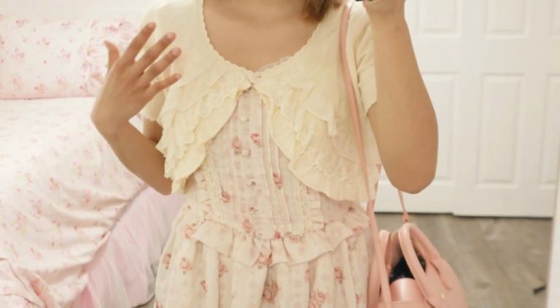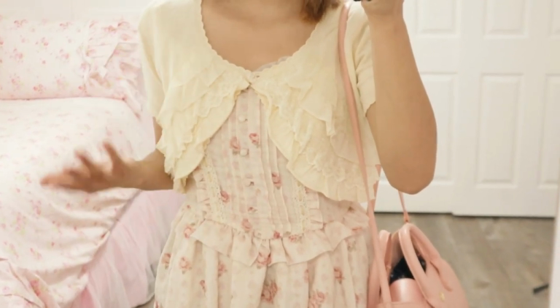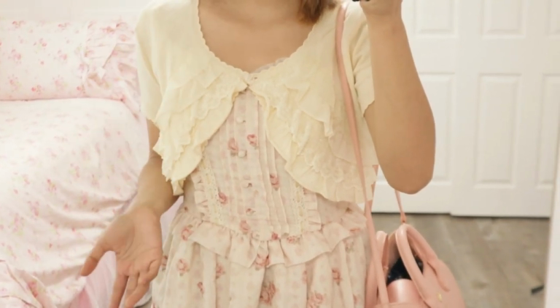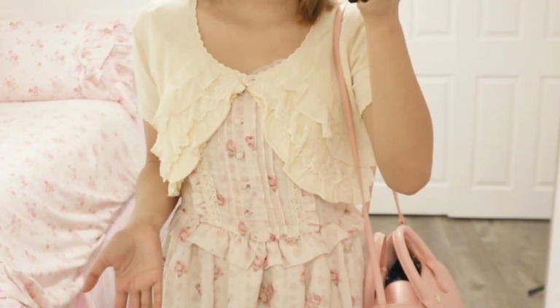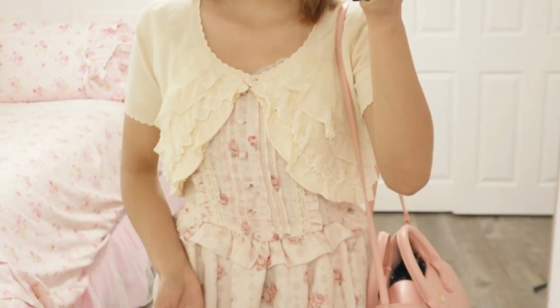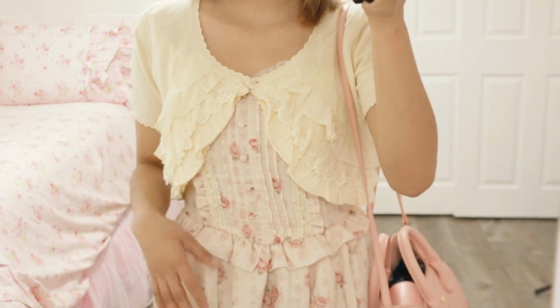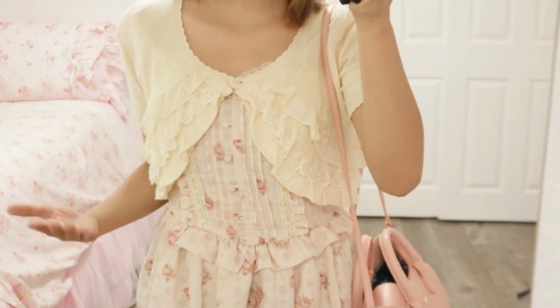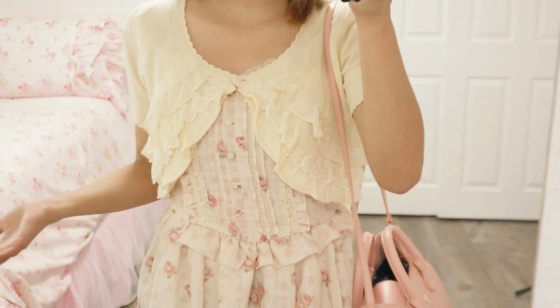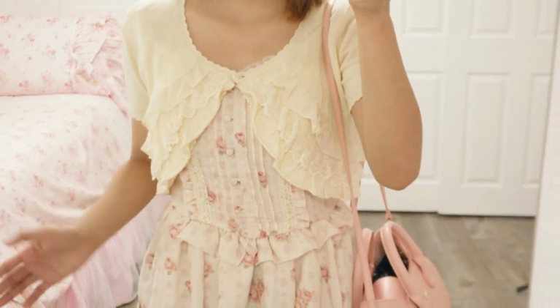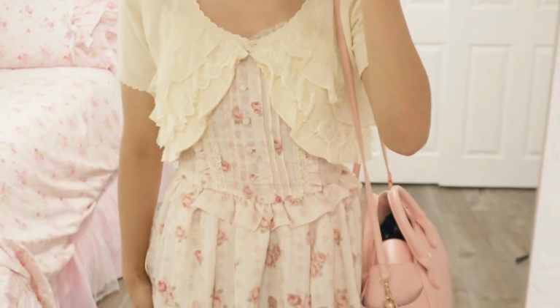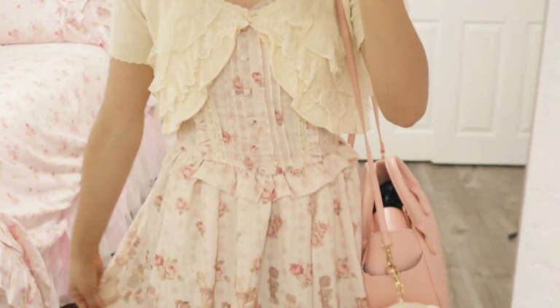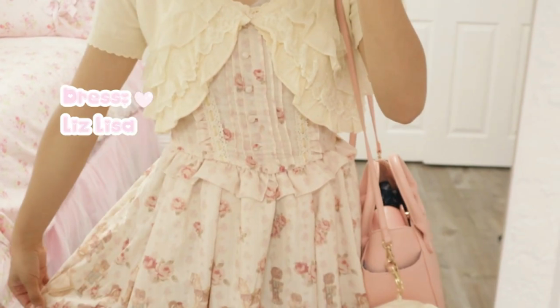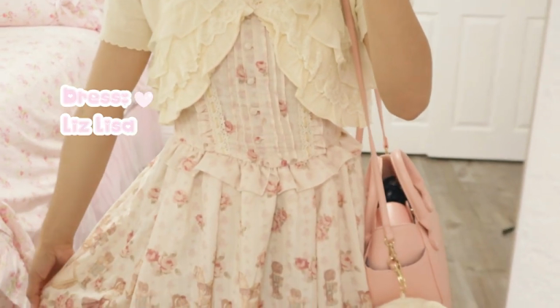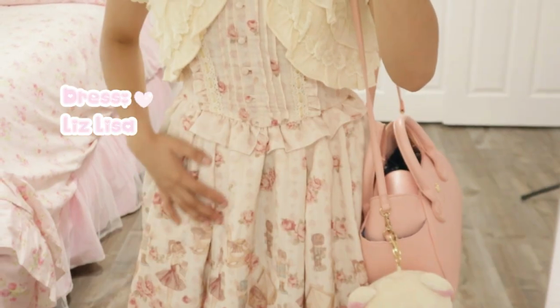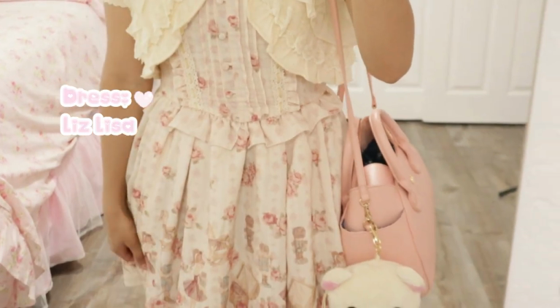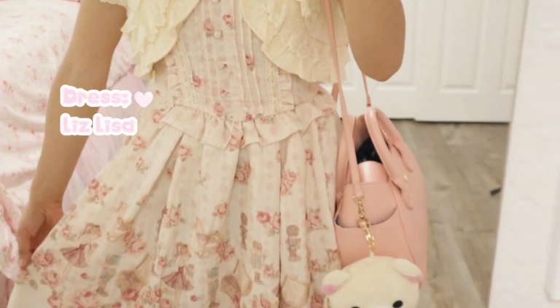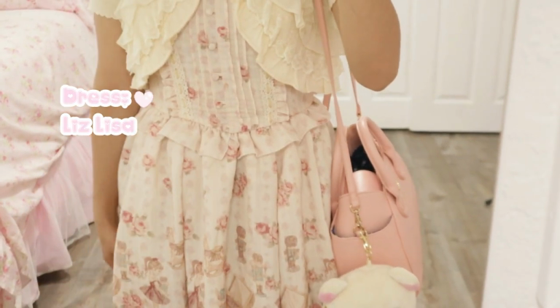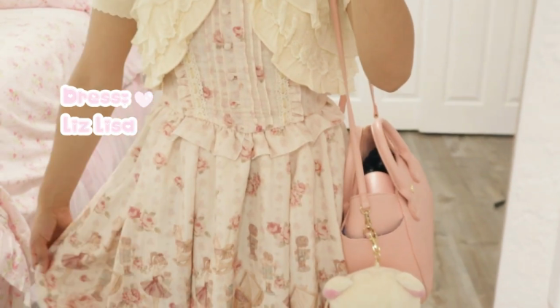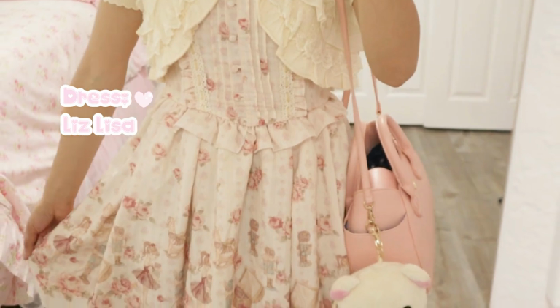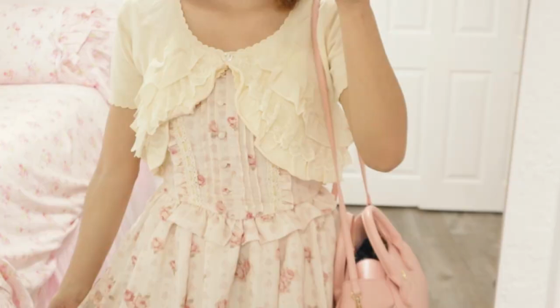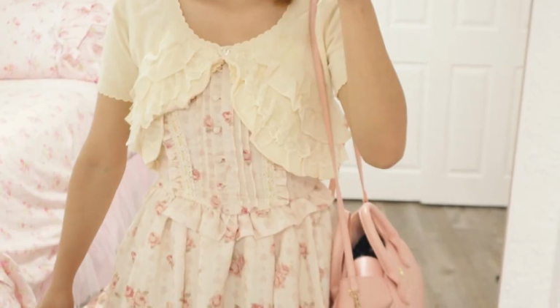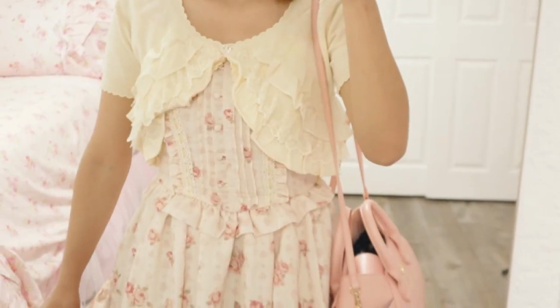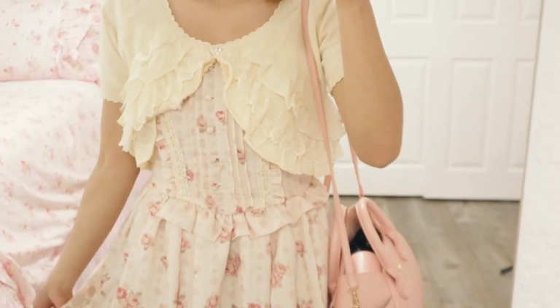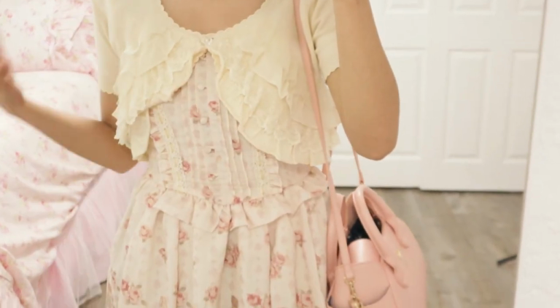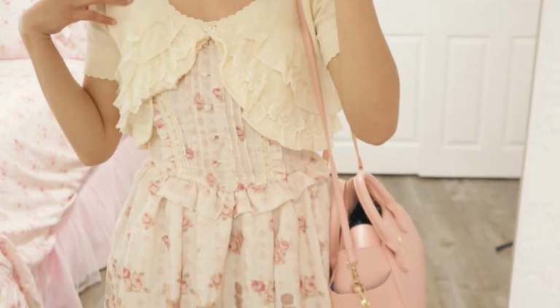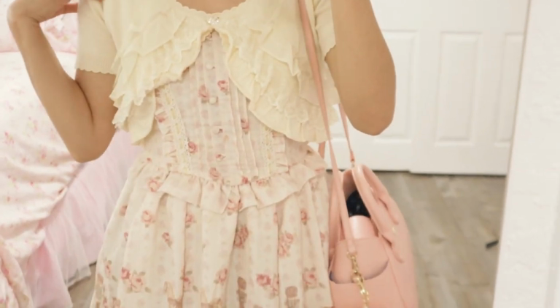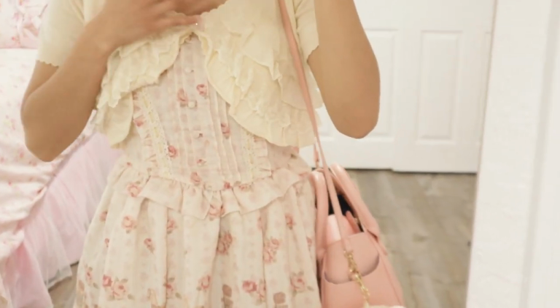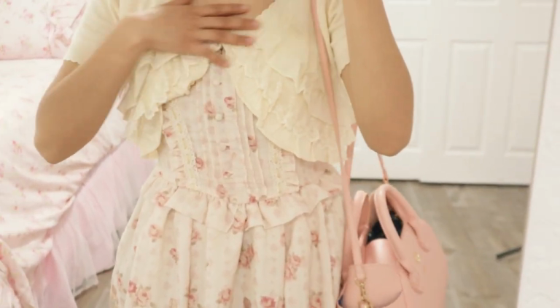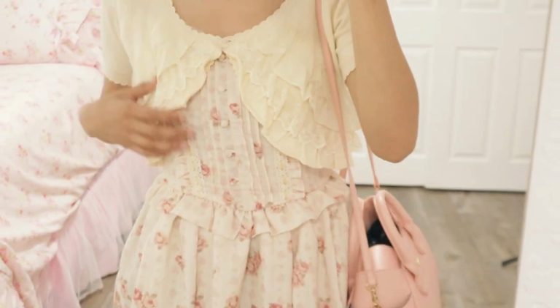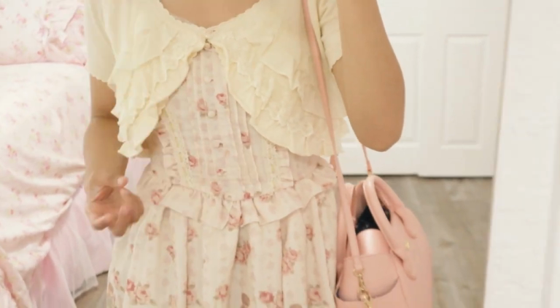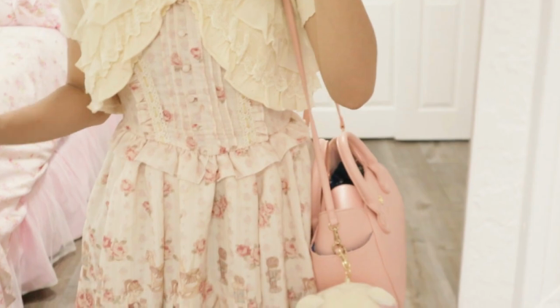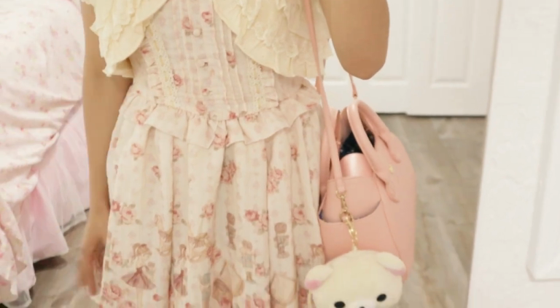Closet Child was my go-to because they sell a lot of old Liz Lisa clothing. This is a really beautiful dress — it's from Liz Lisa and also from Closet Child. Once it gets hotter today, I'll probably show you guys how it actually looks without the little sweater, but for now it's cold.